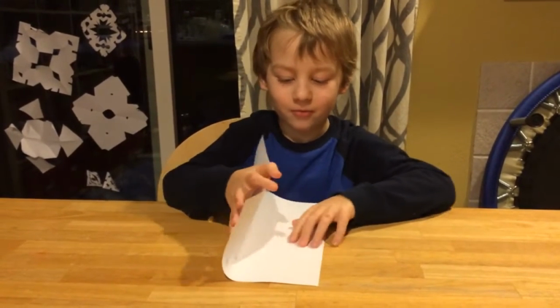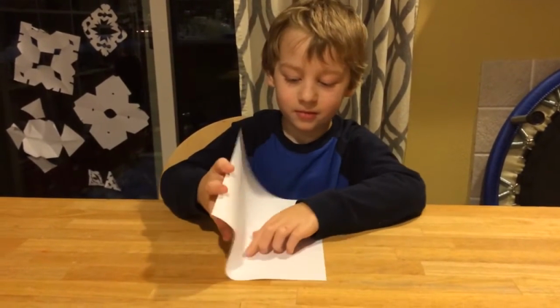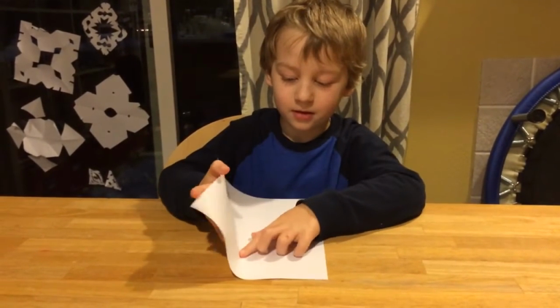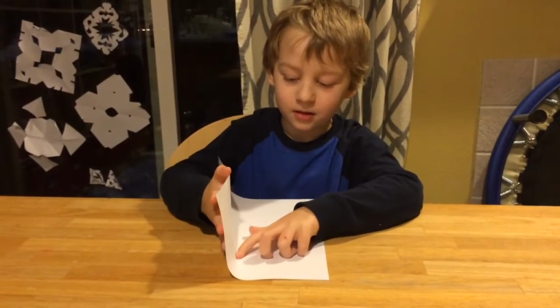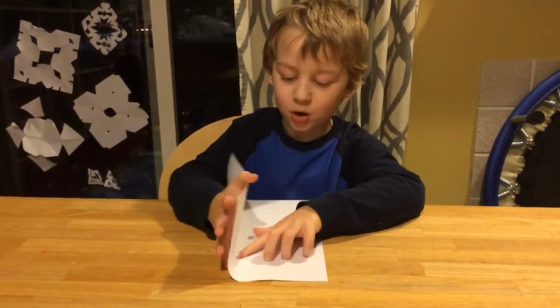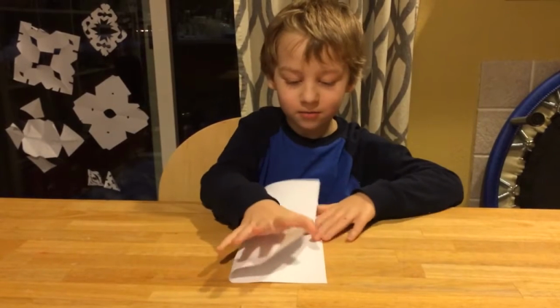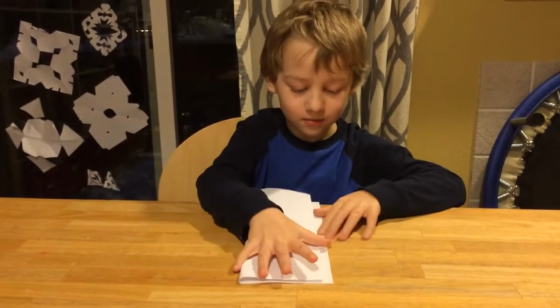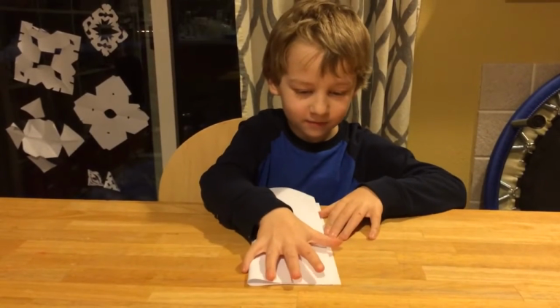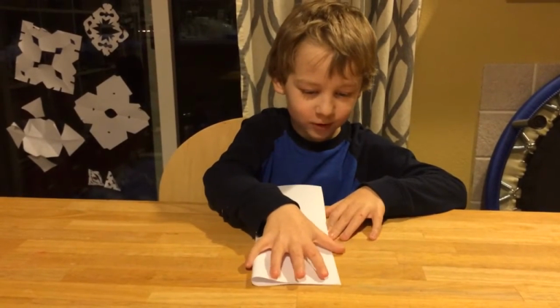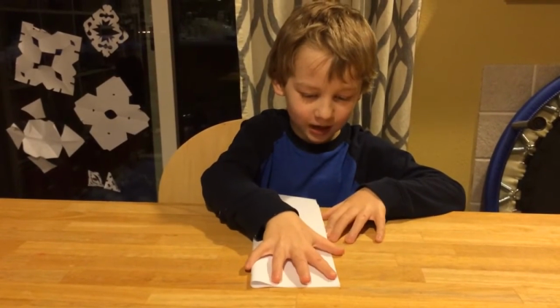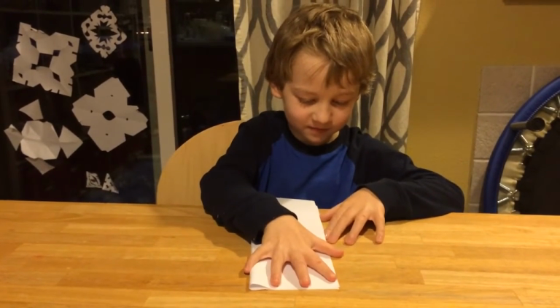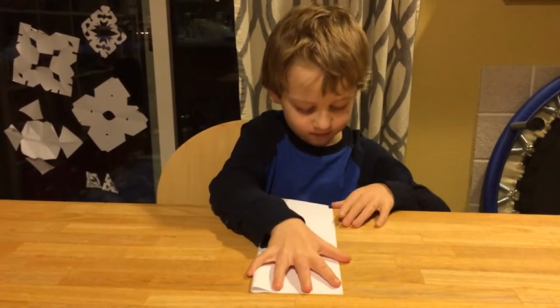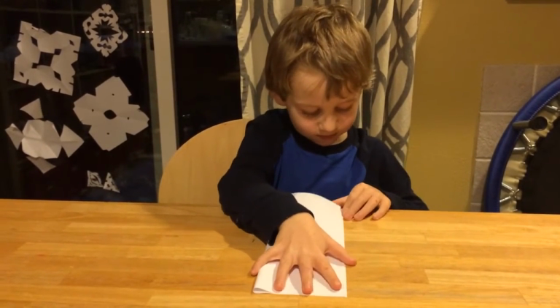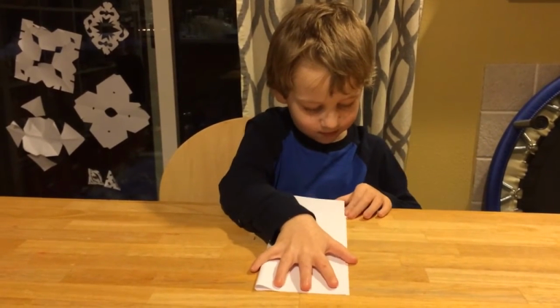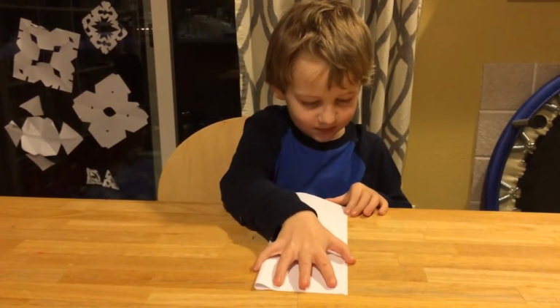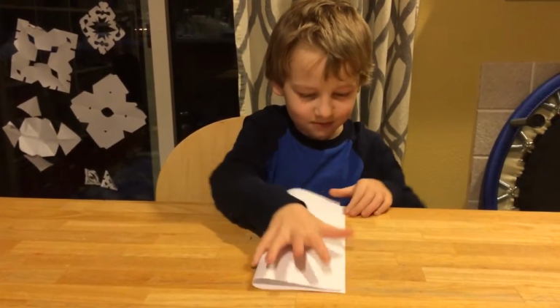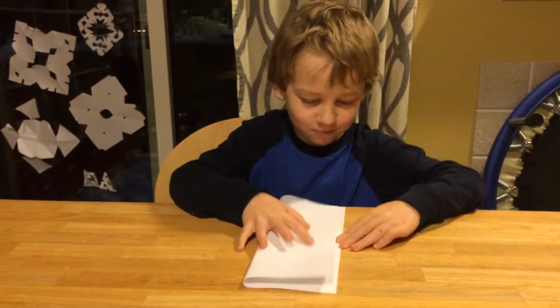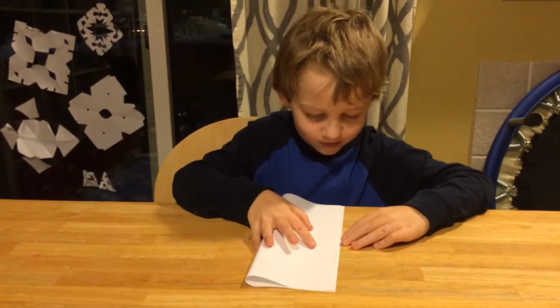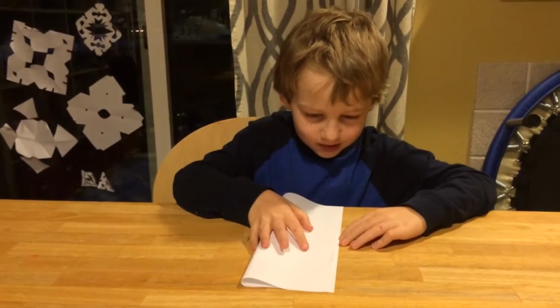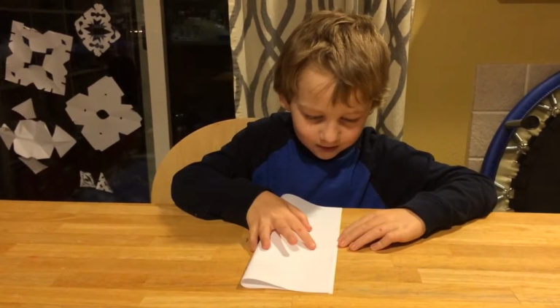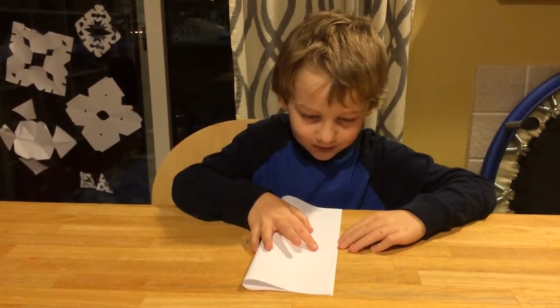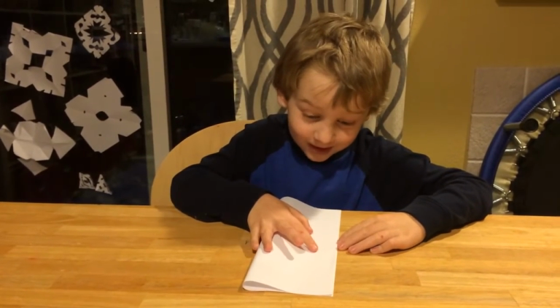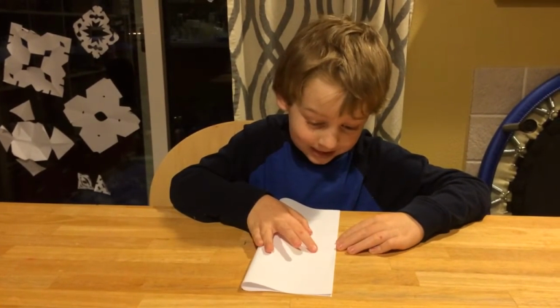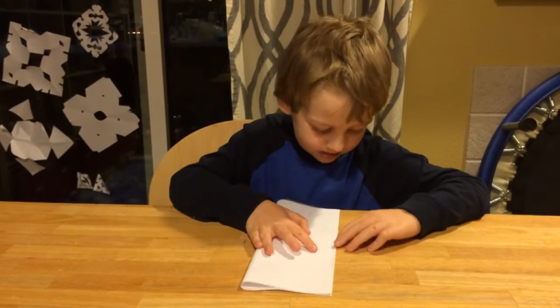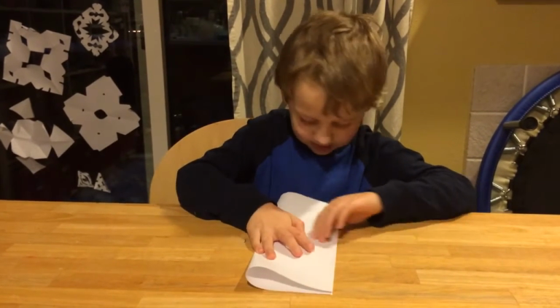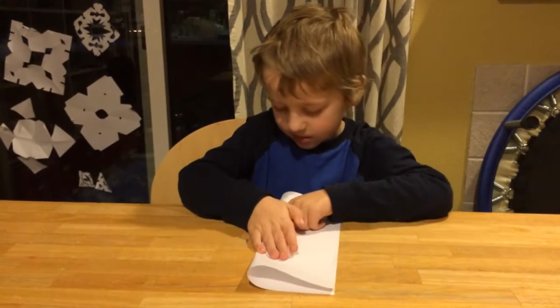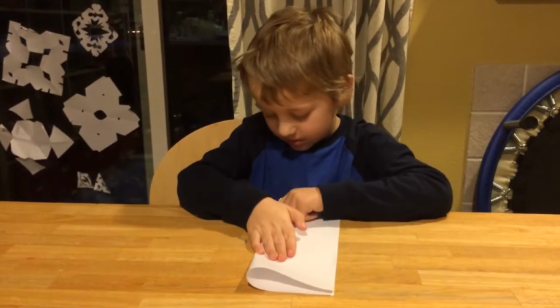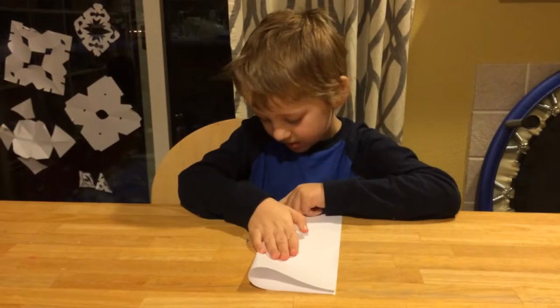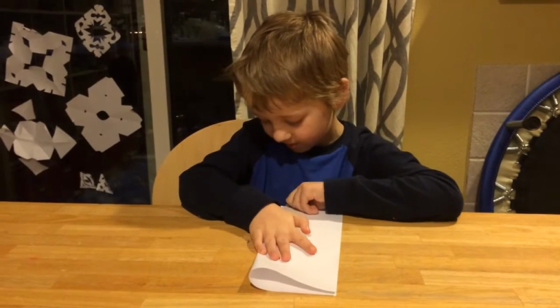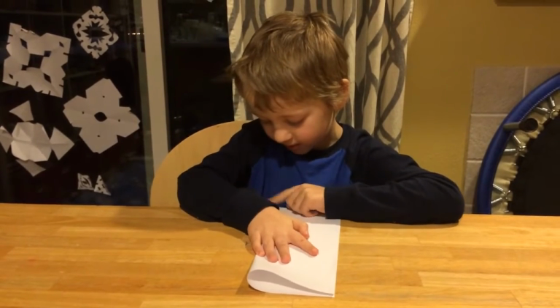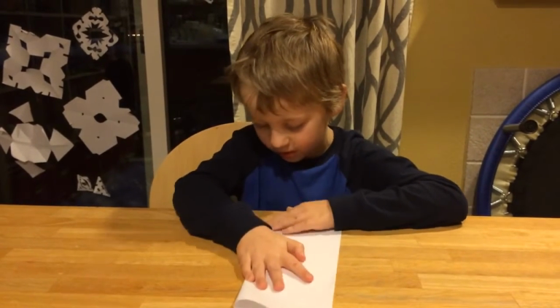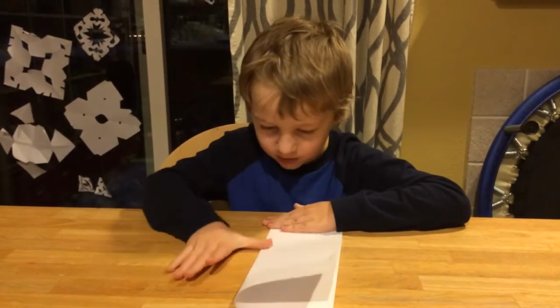Step one: fold it in half. Do that and then unfold.